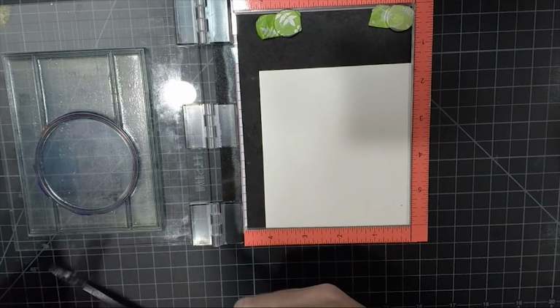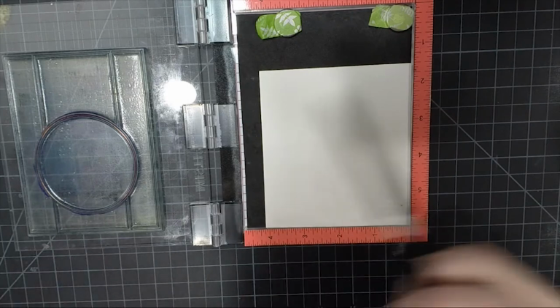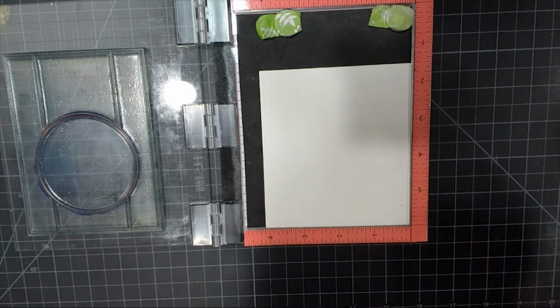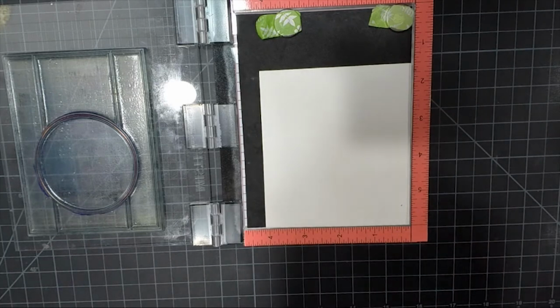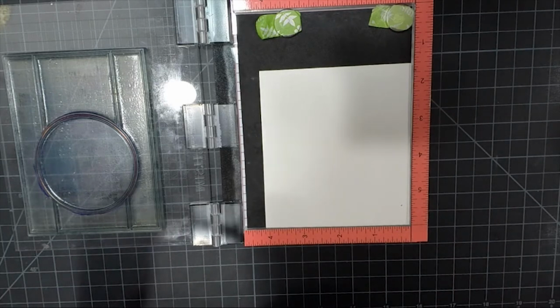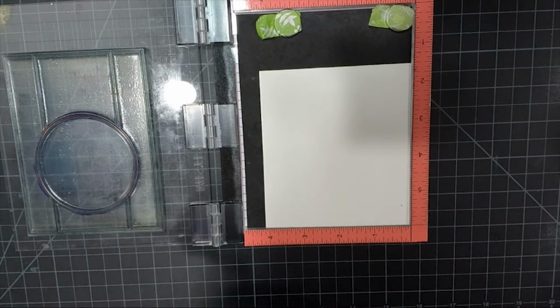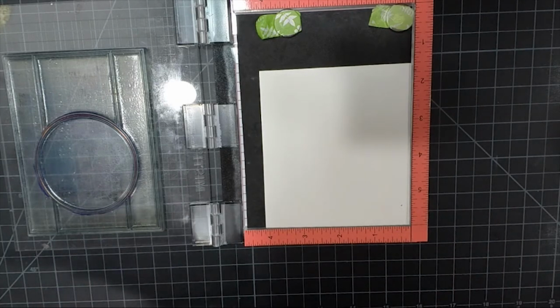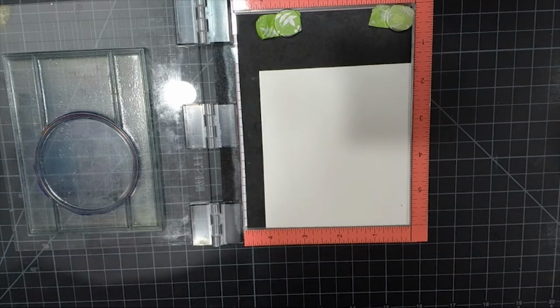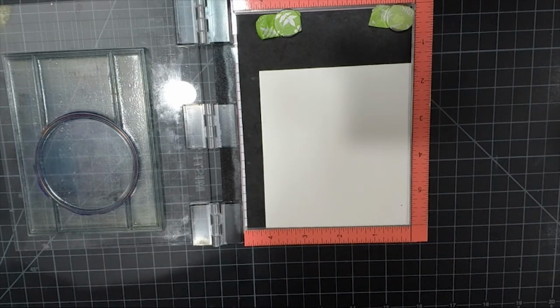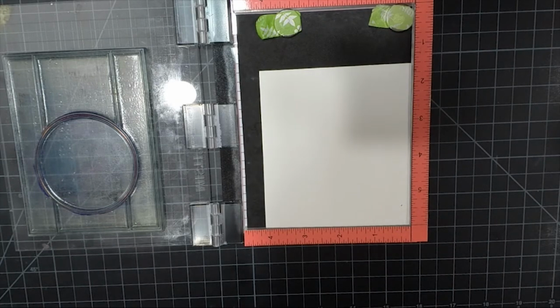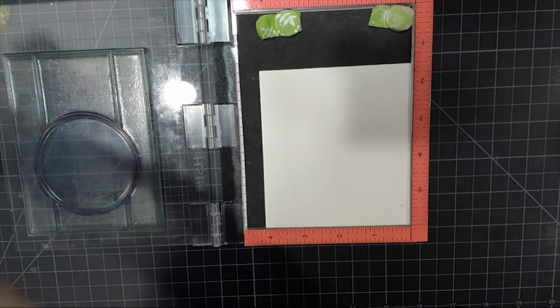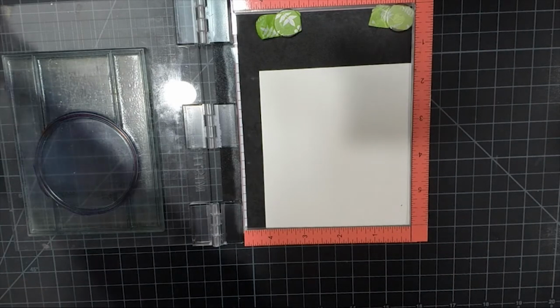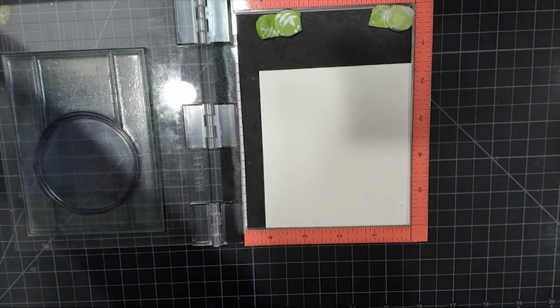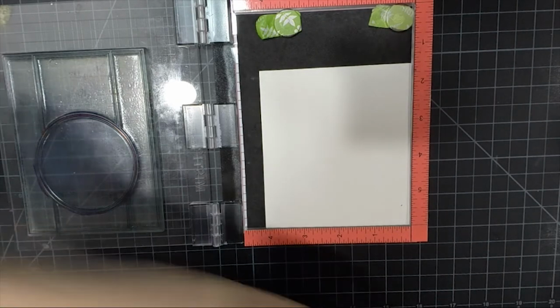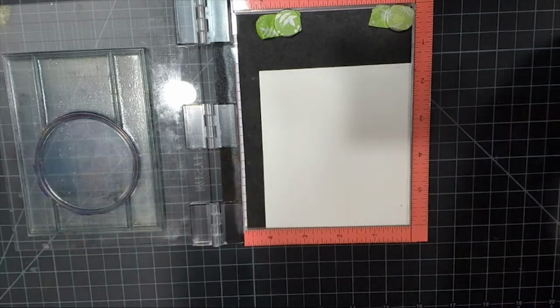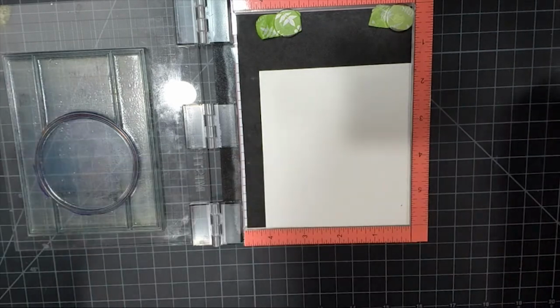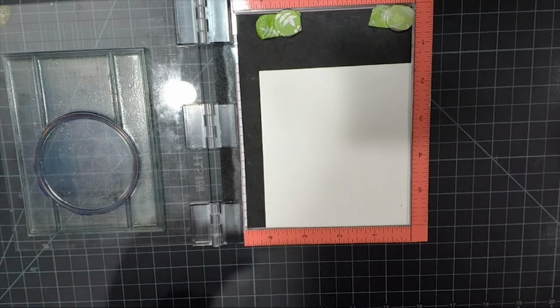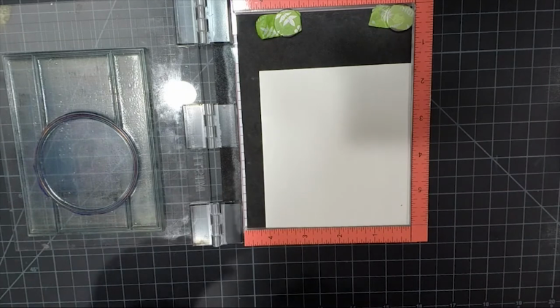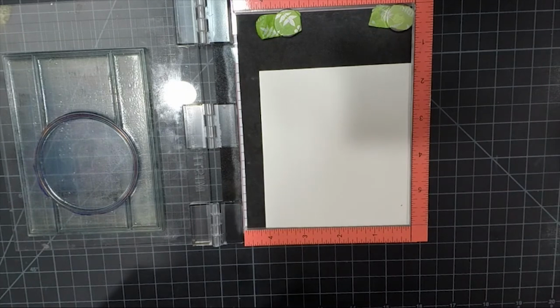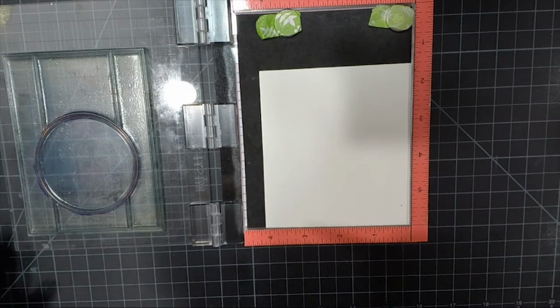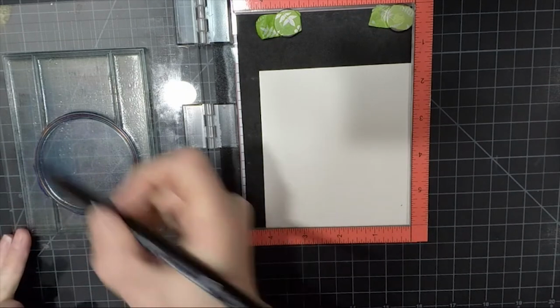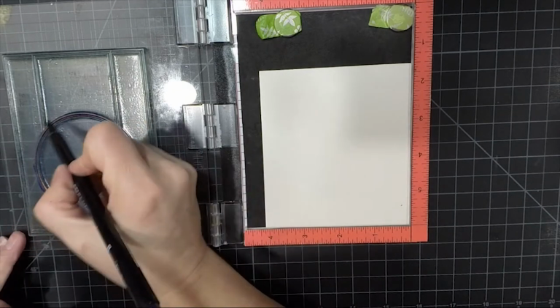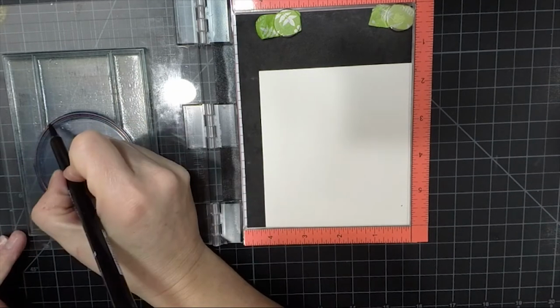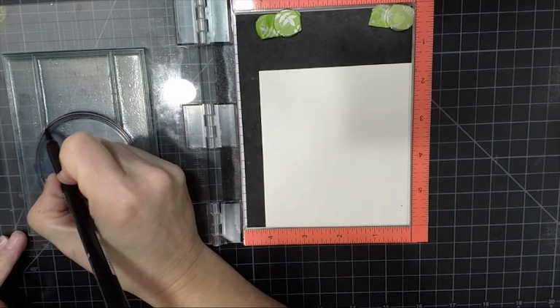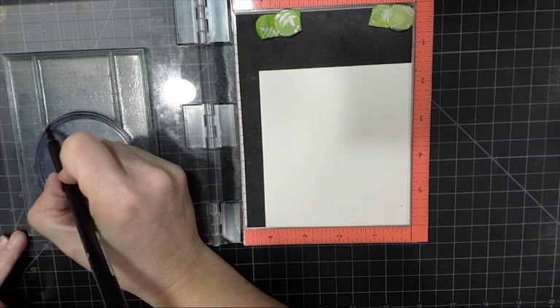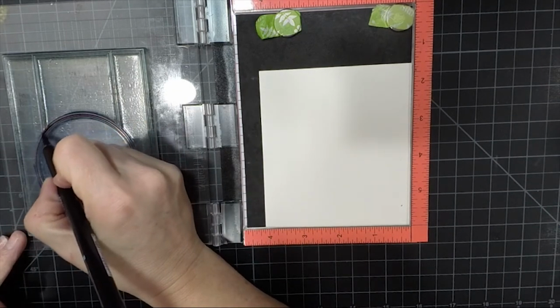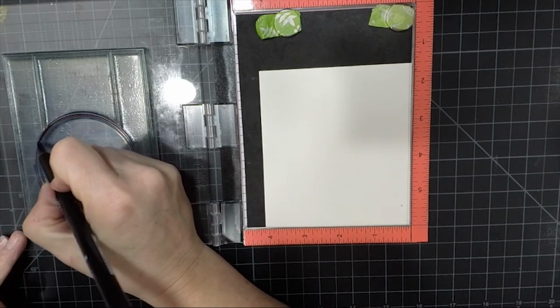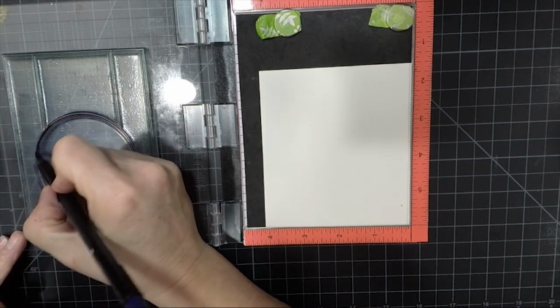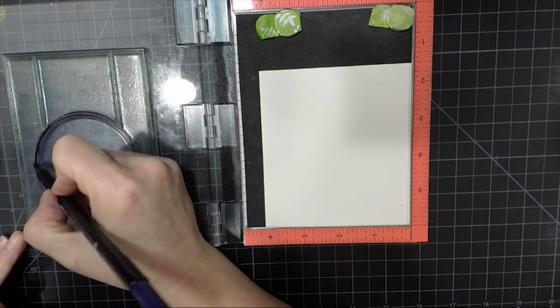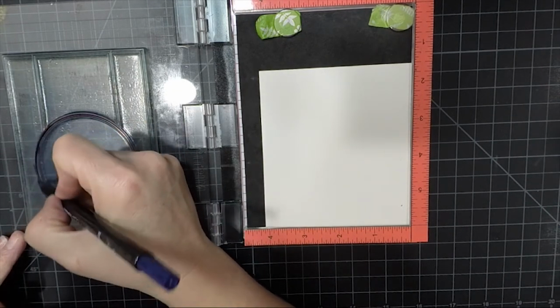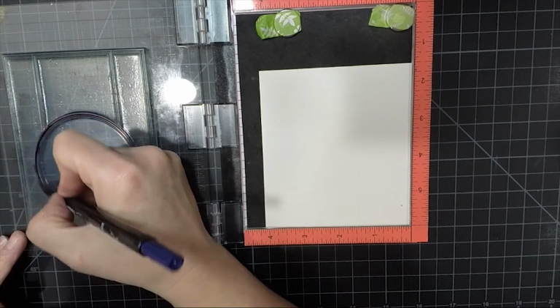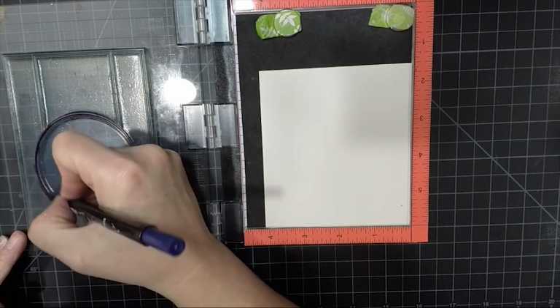I'm using my Mini MISTI for the first part of this project. Our first step is going to be to ink the circle part of the stamp with a Marvy Marker in African Violet.